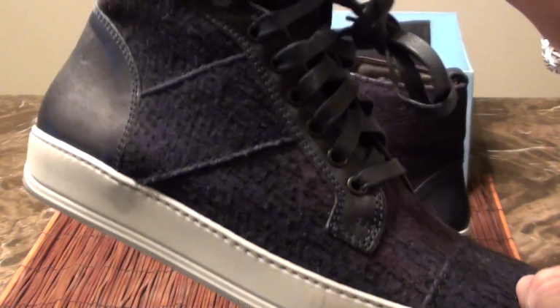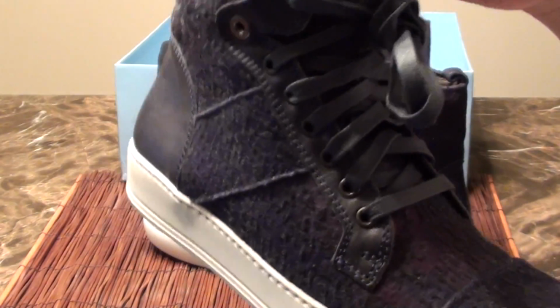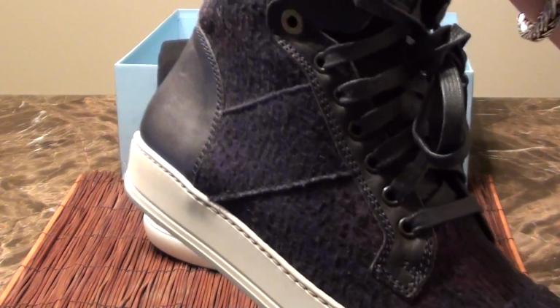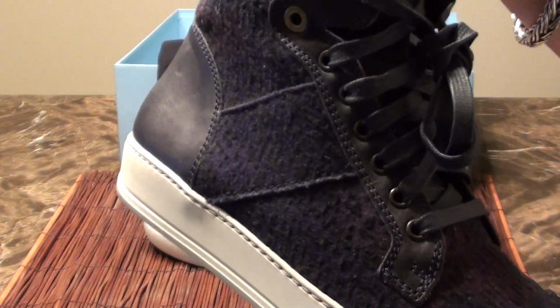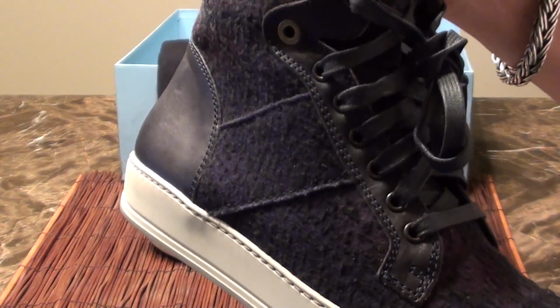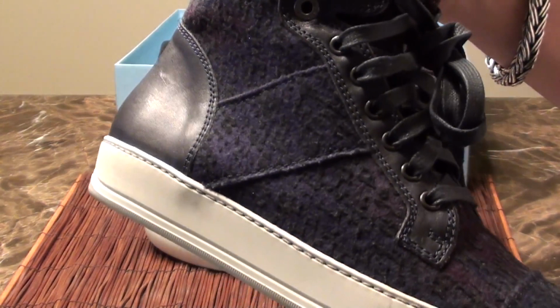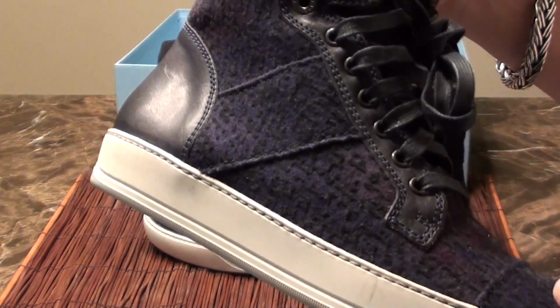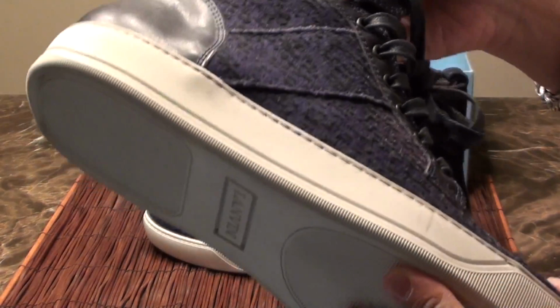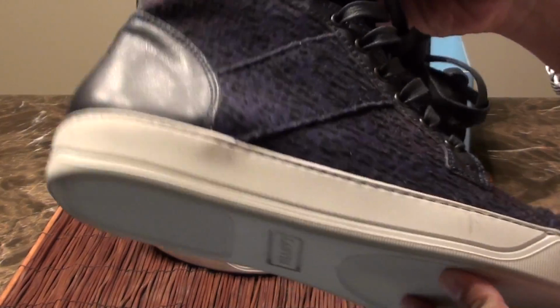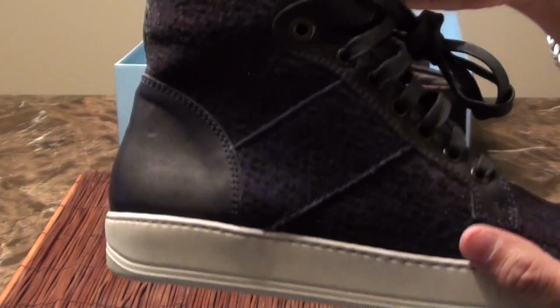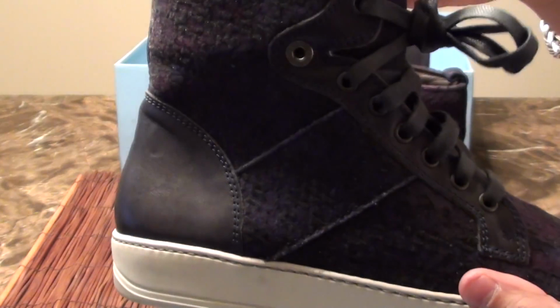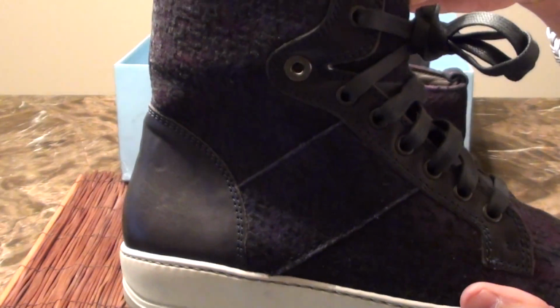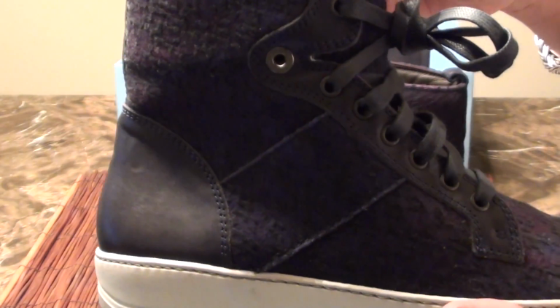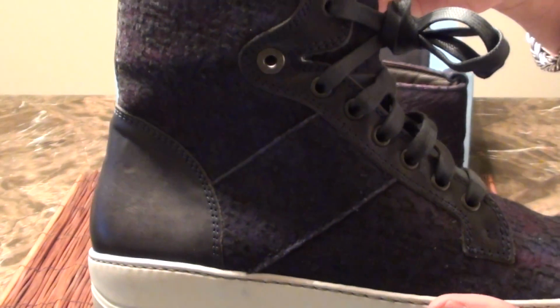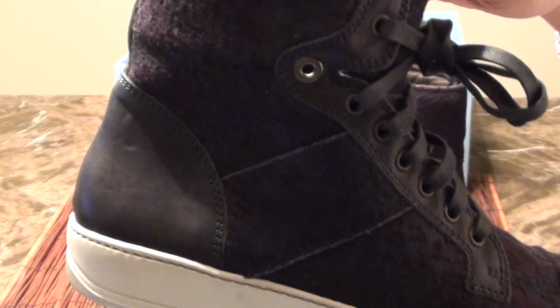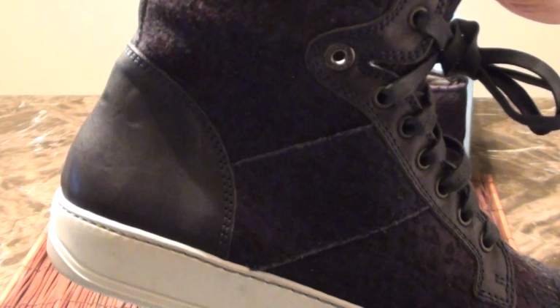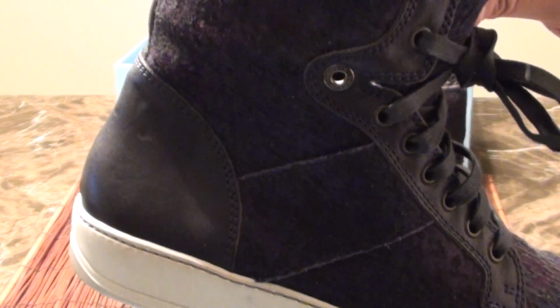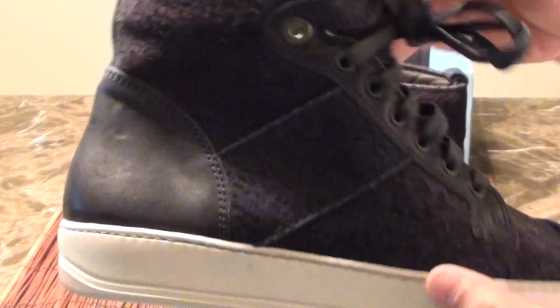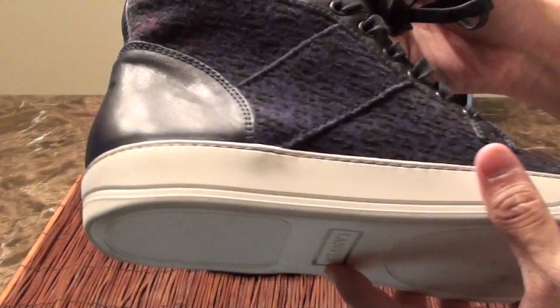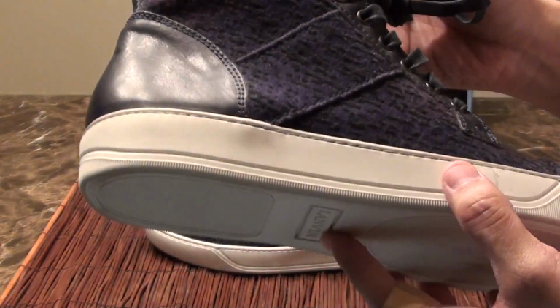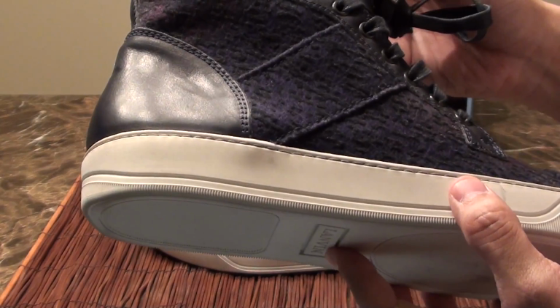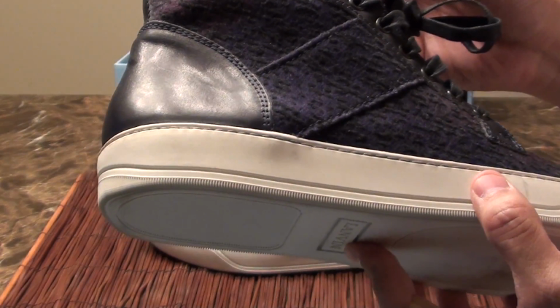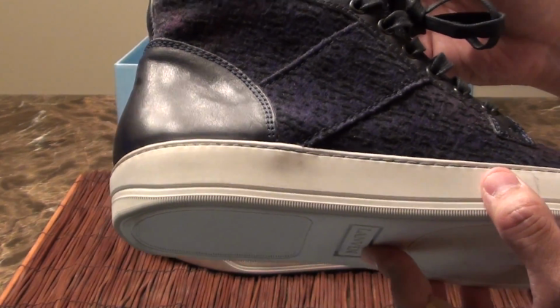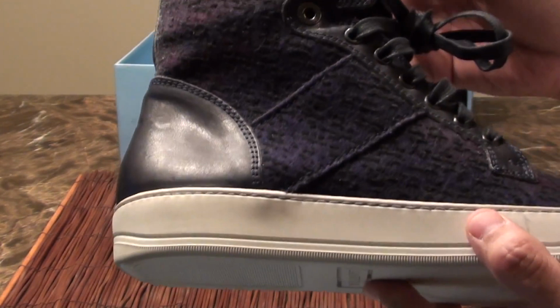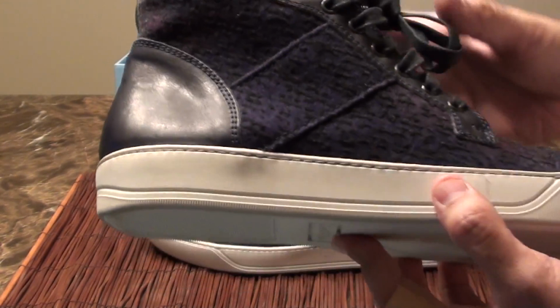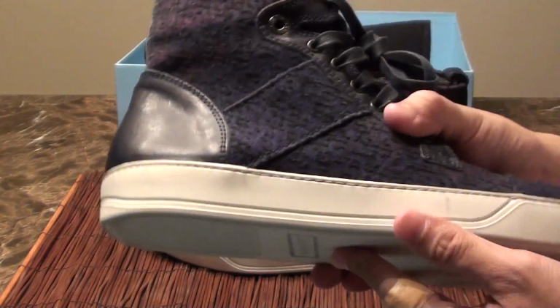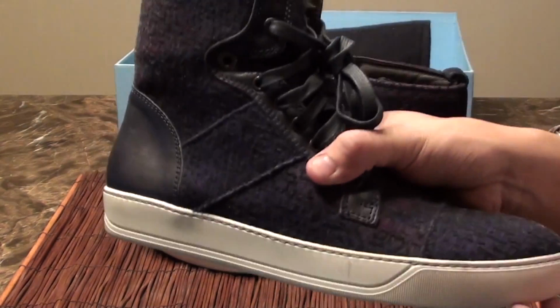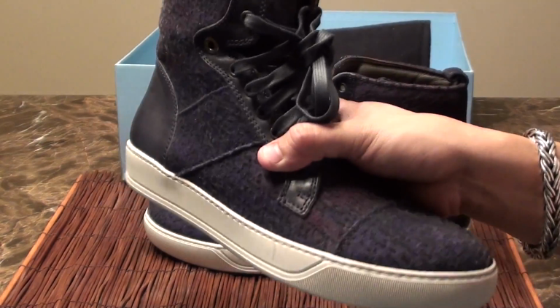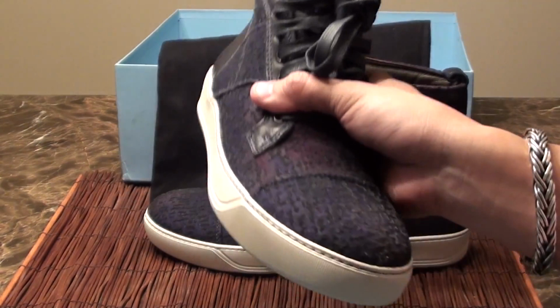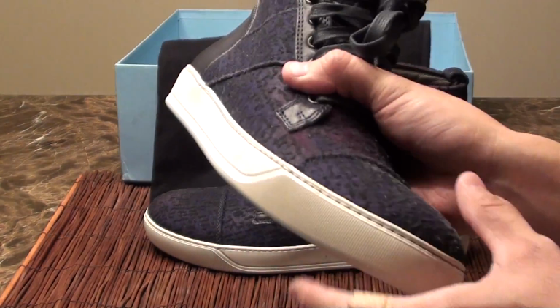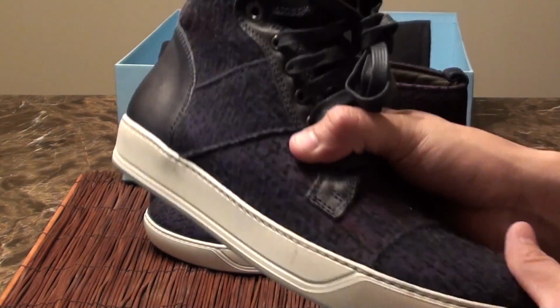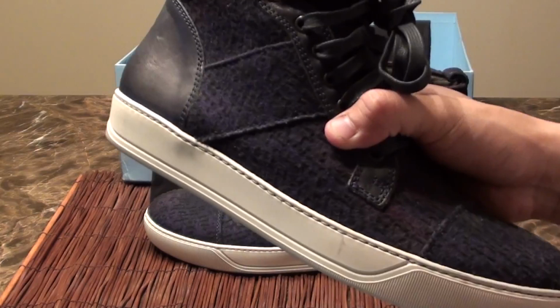Lanvin shoes are quite hard to find, and when you do find them they are very limited in size. I'm generally a nine and a half to ten, and I got really lucky to find this pair.